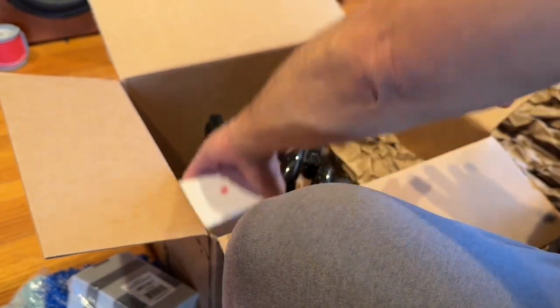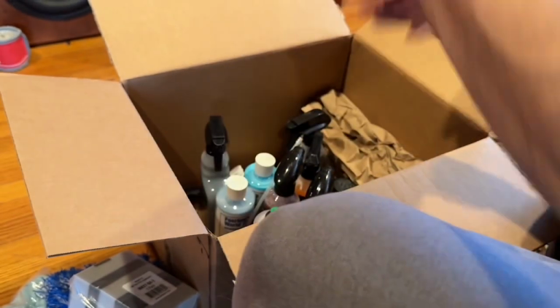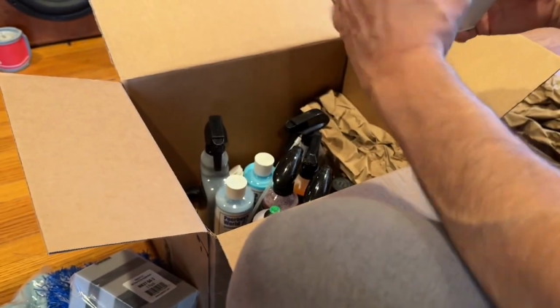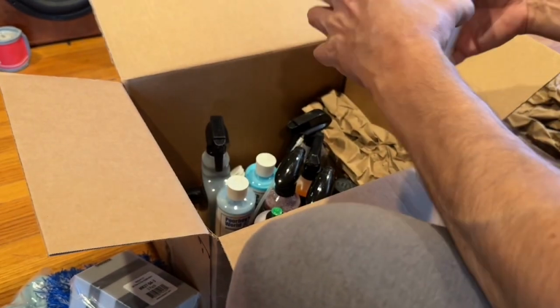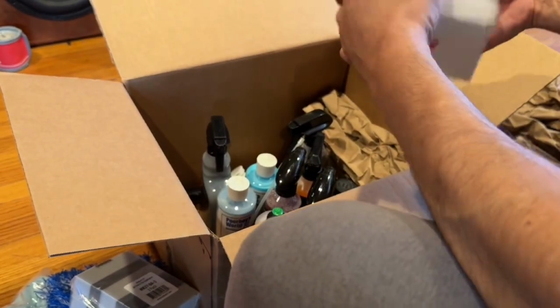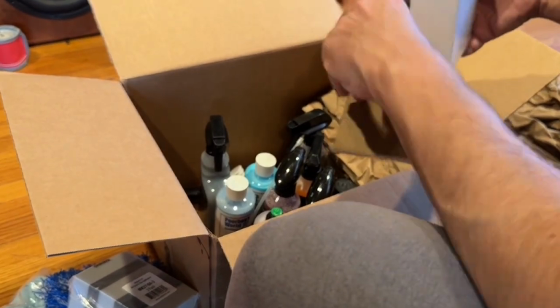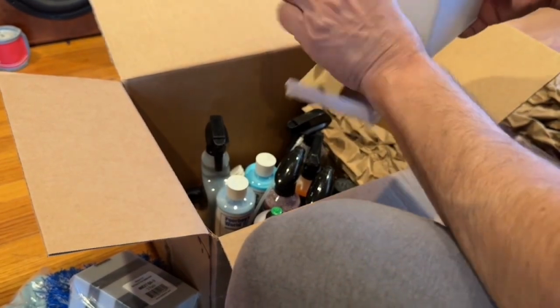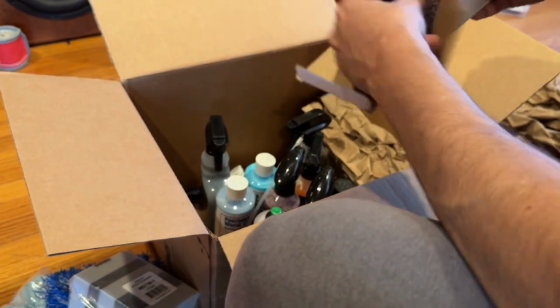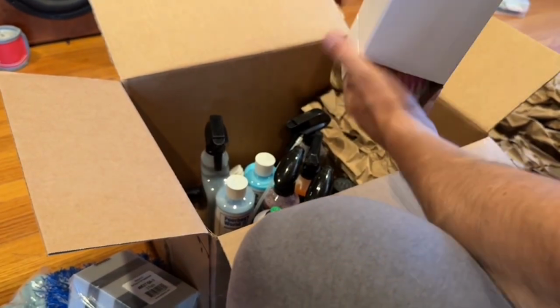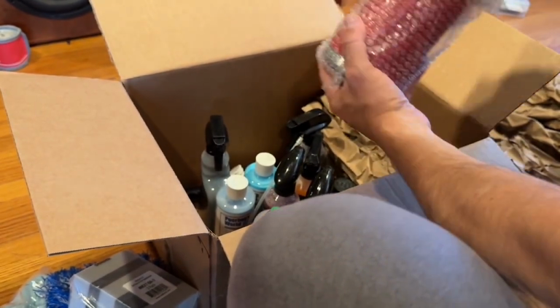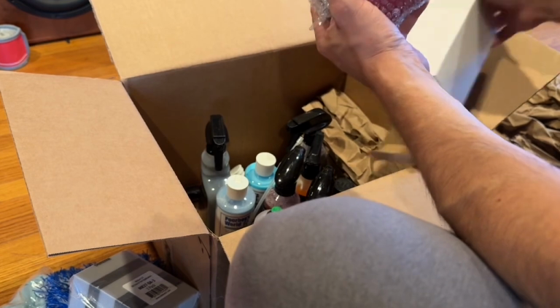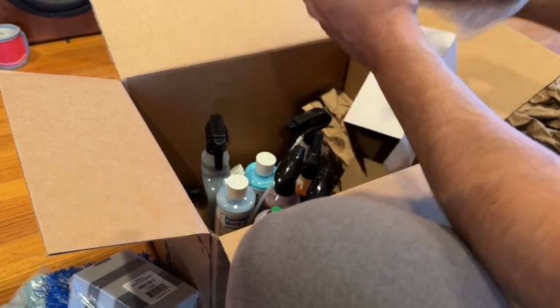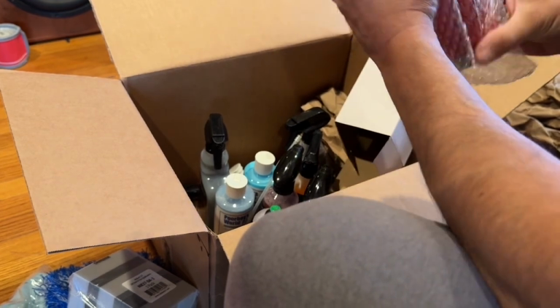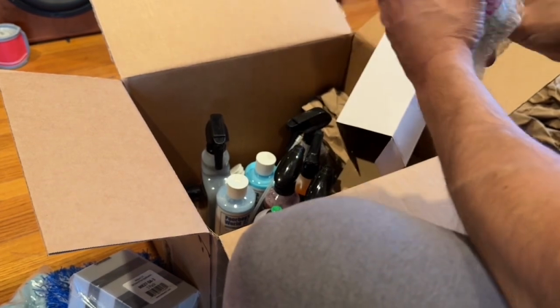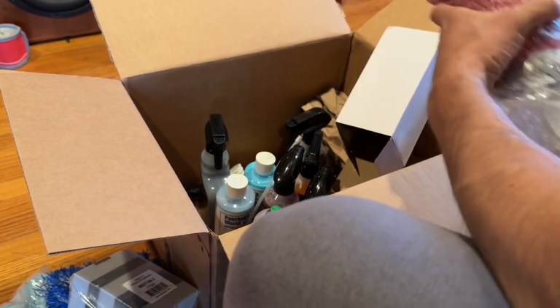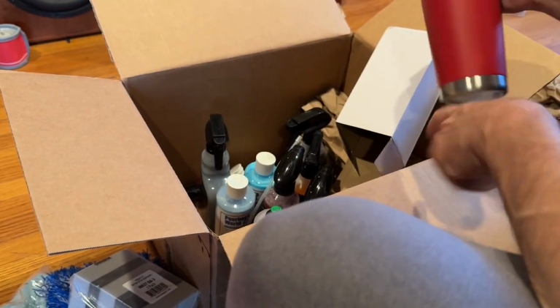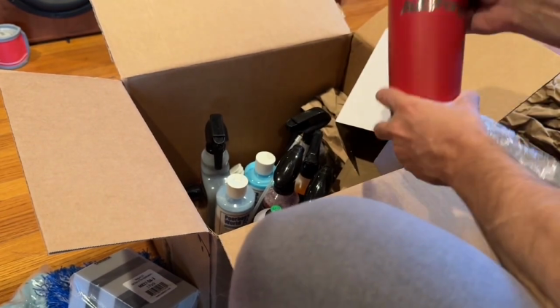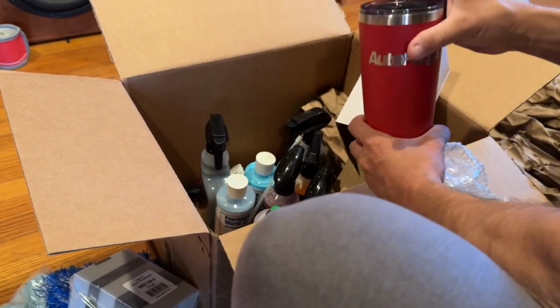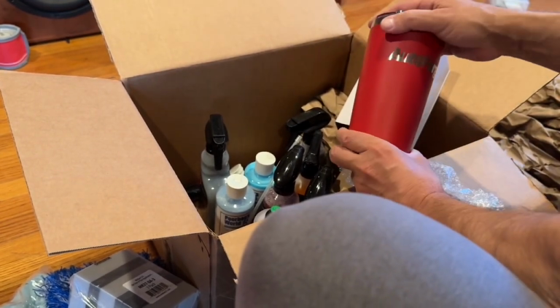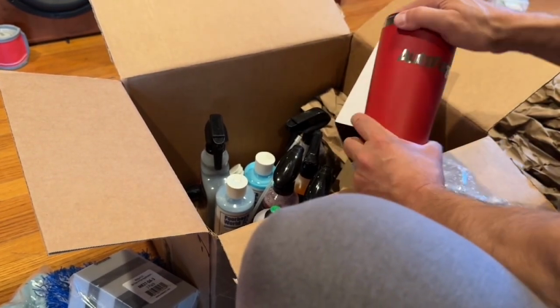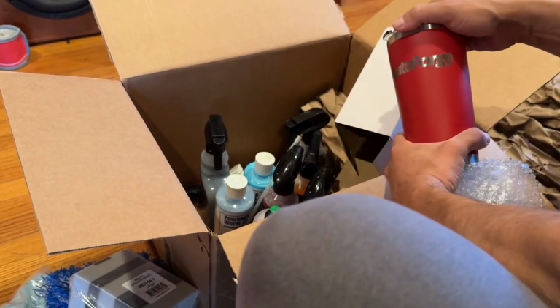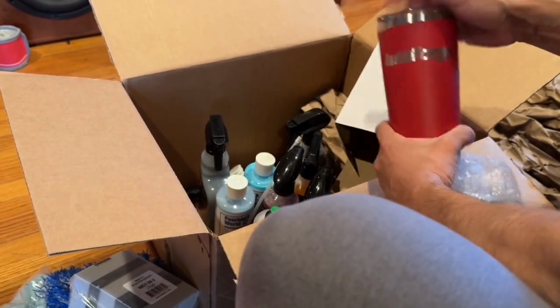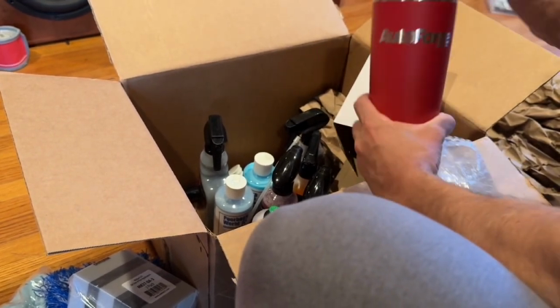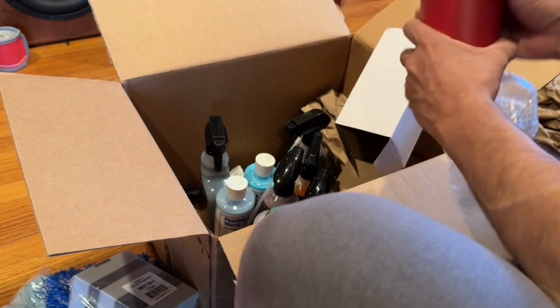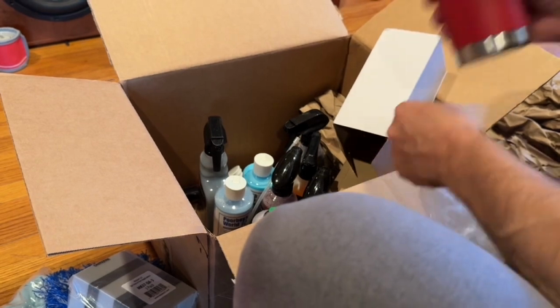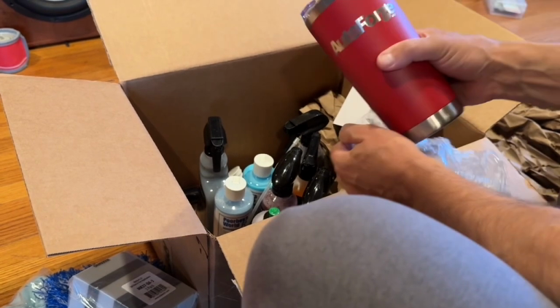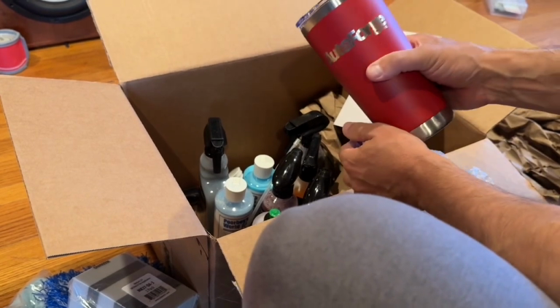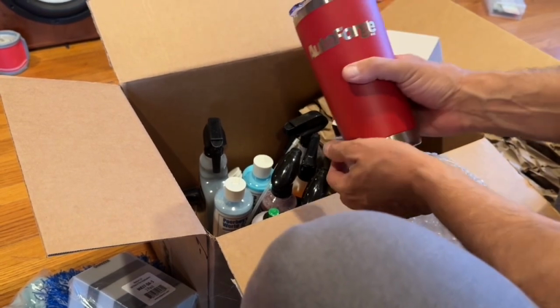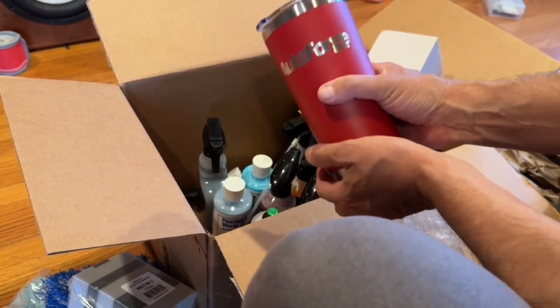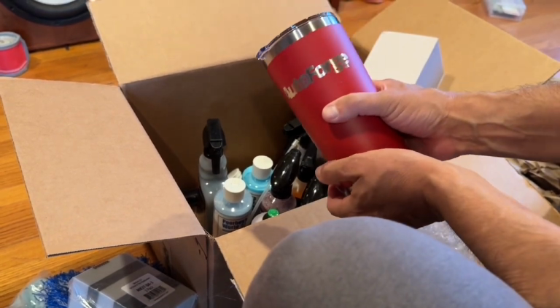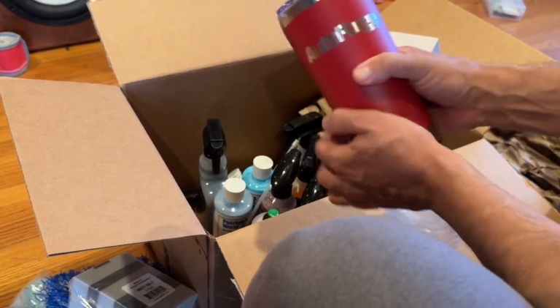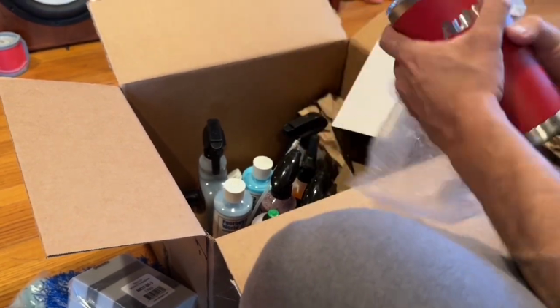There's a covered up box in here. AutoForge coffee cup. I like that. I'm all about swag.